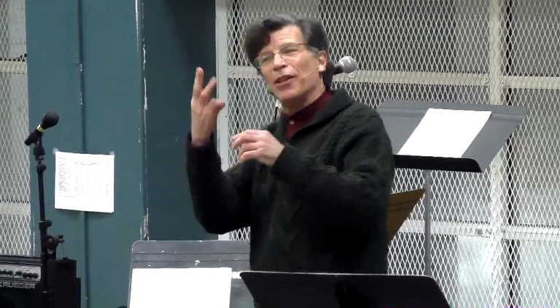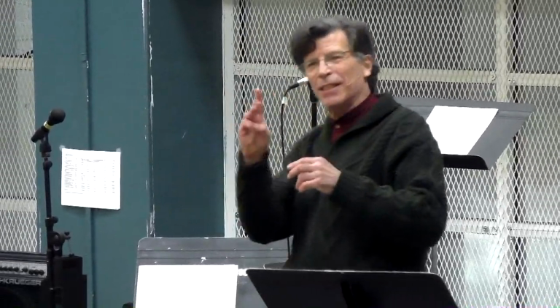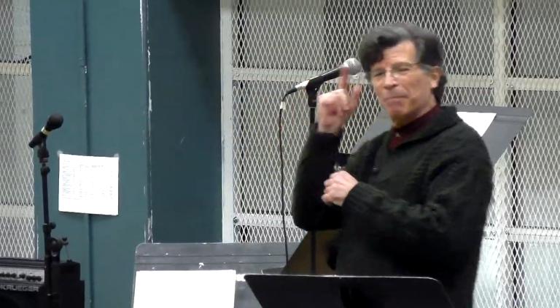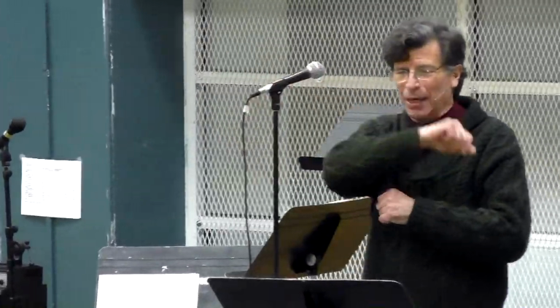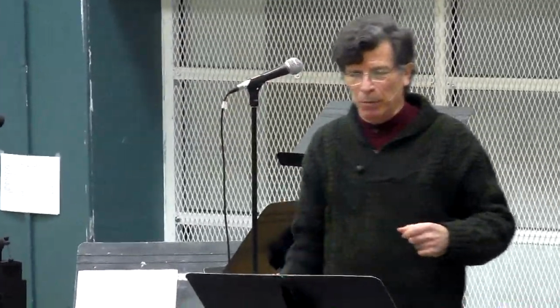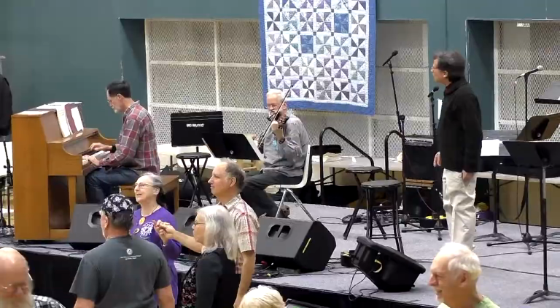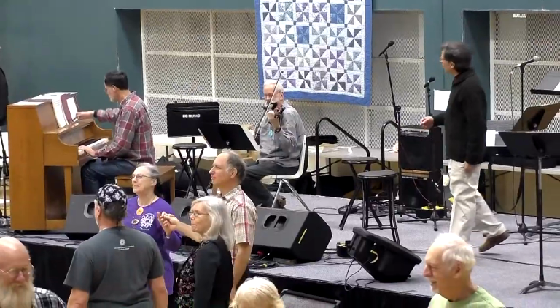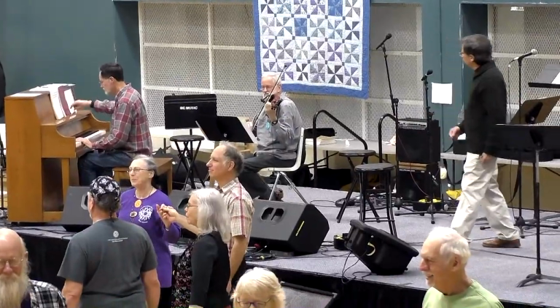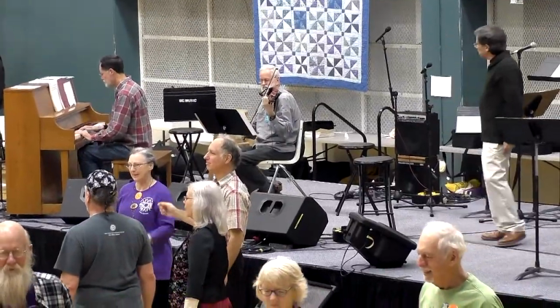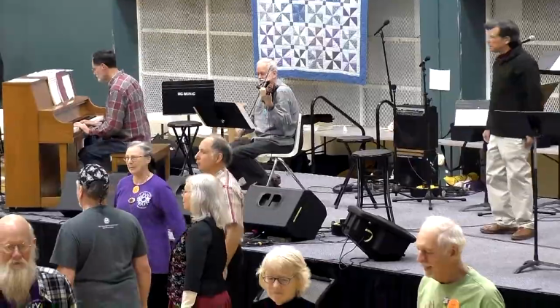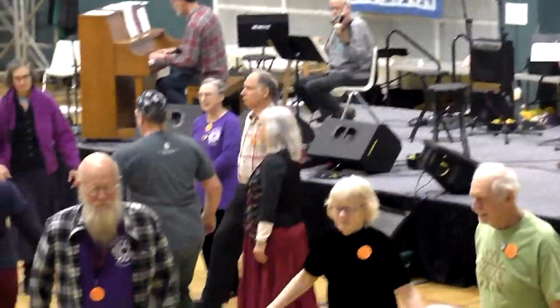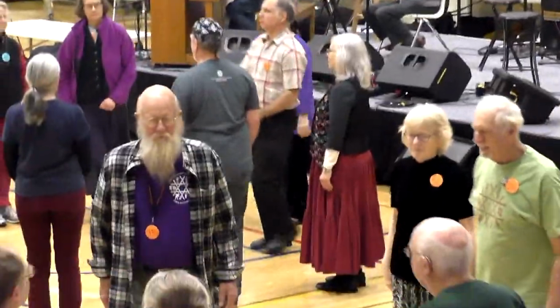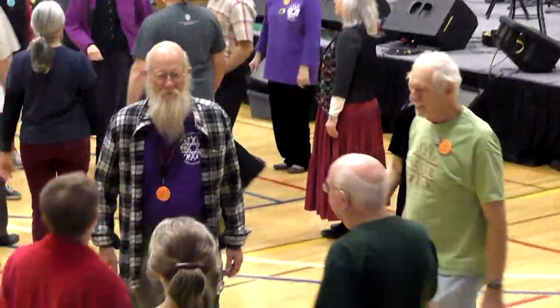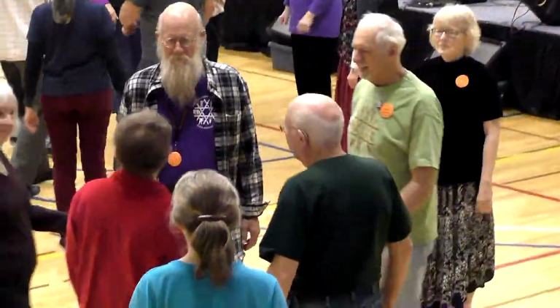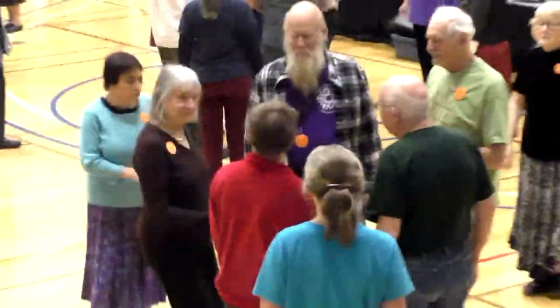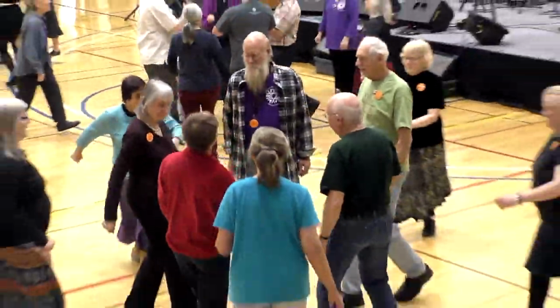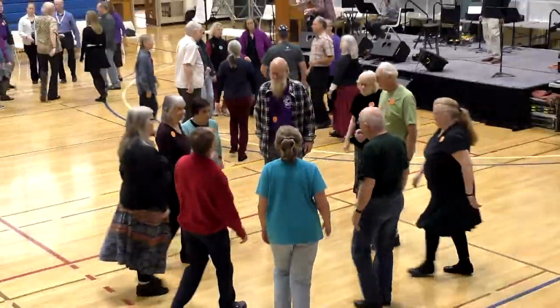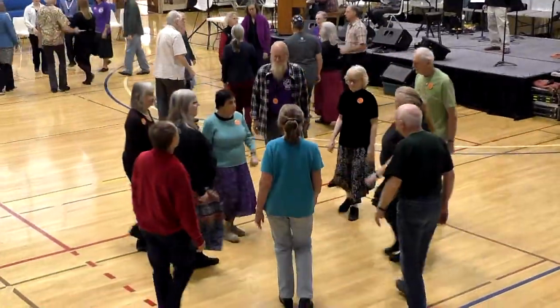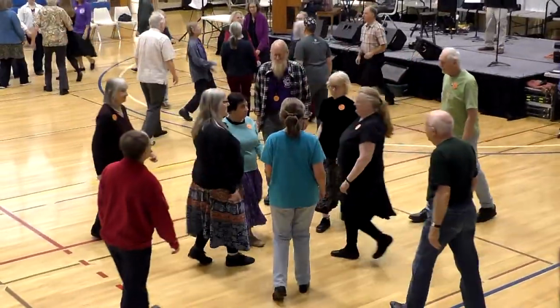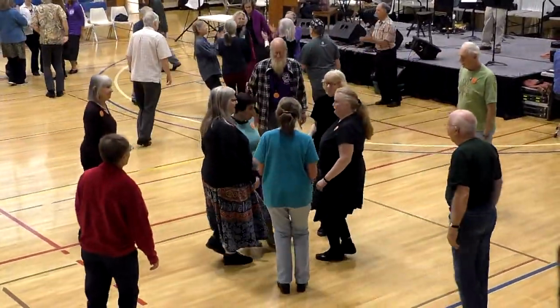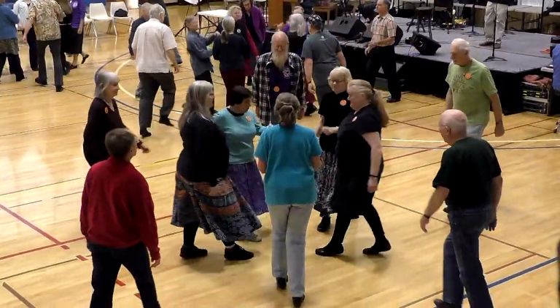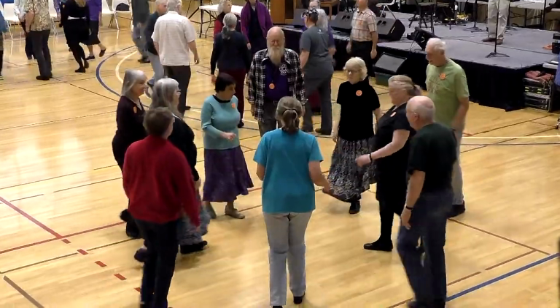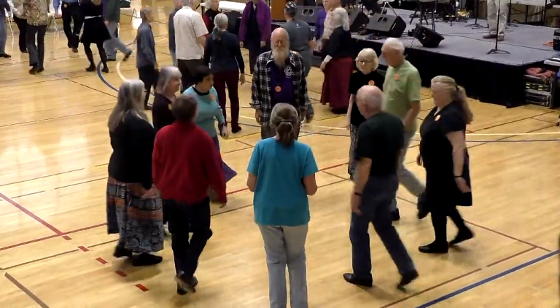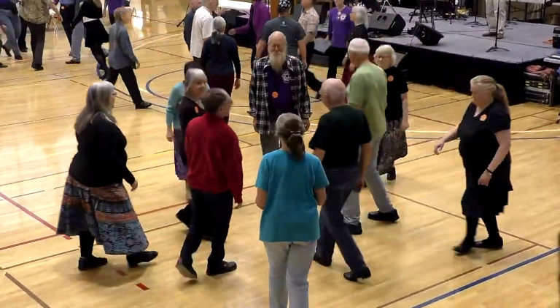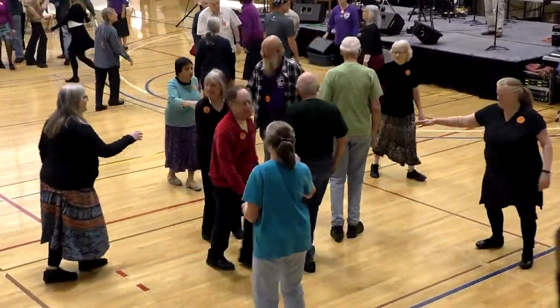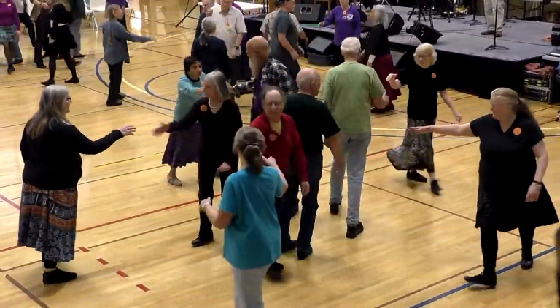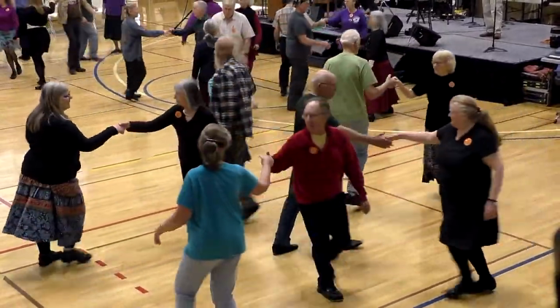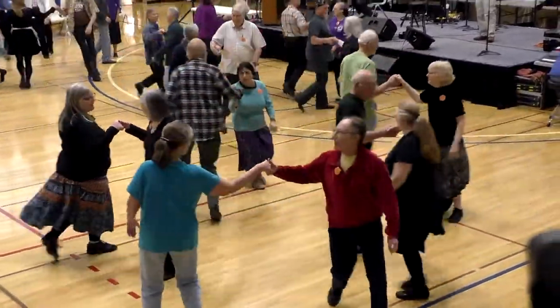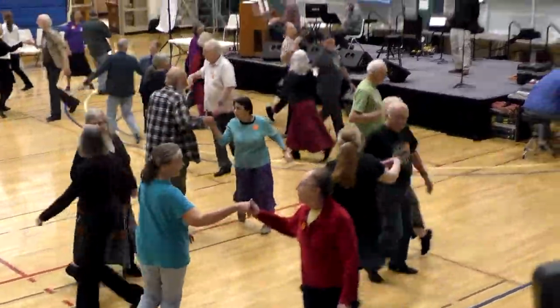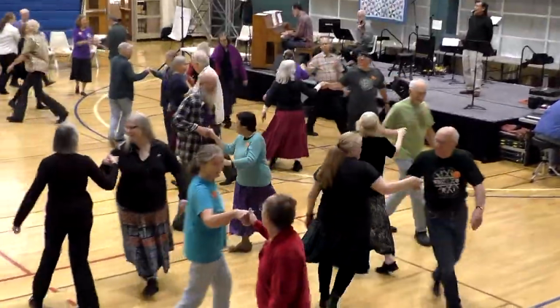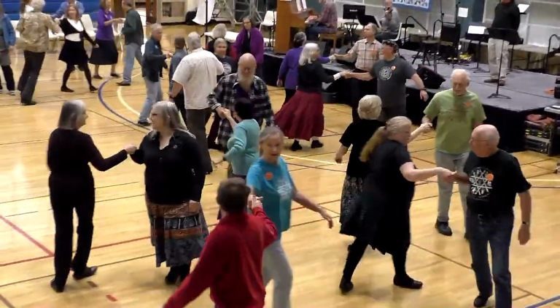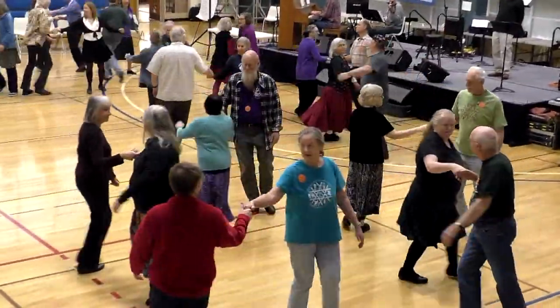Okay, here we go. To the center. Bend to the center. Turn over your right shoulder. Turn right, three quarters. And grand chain.